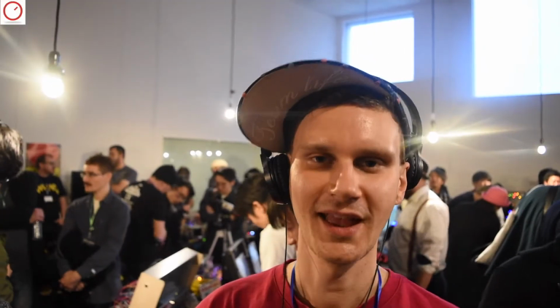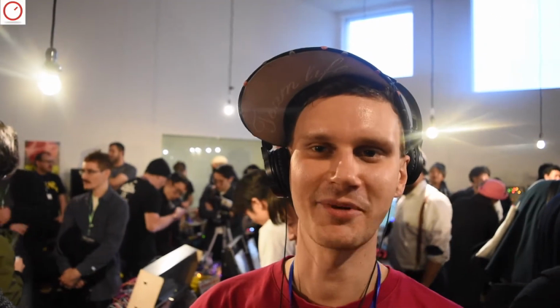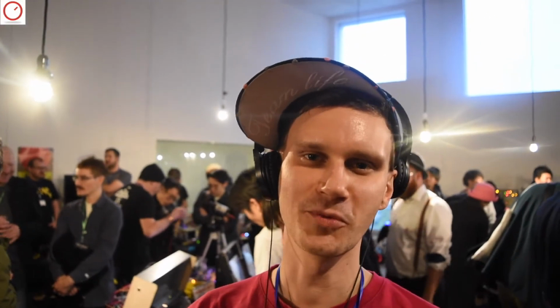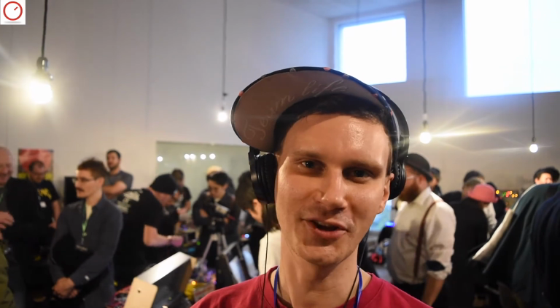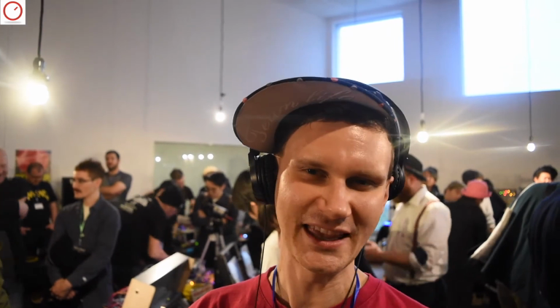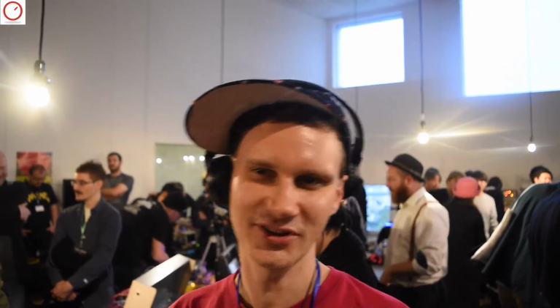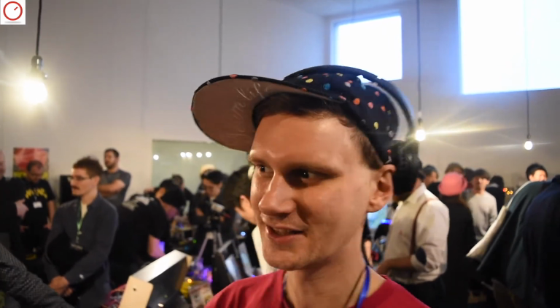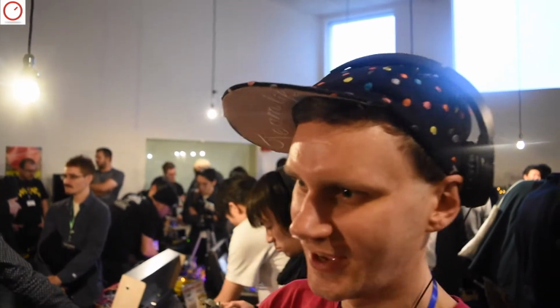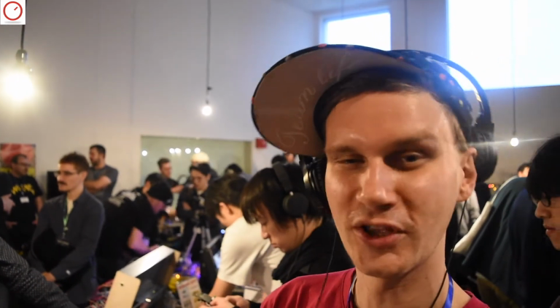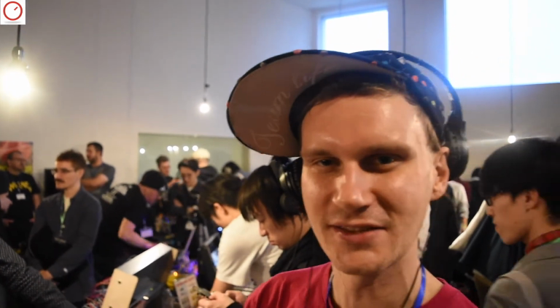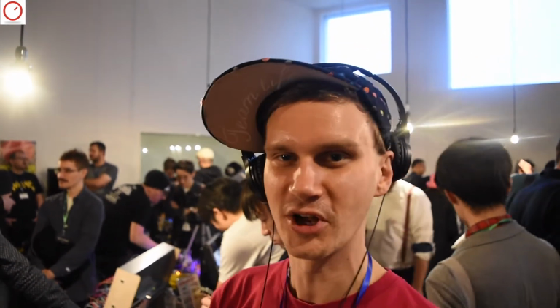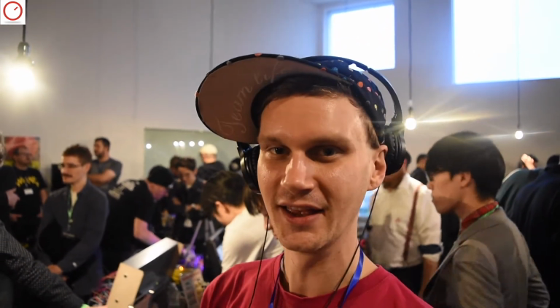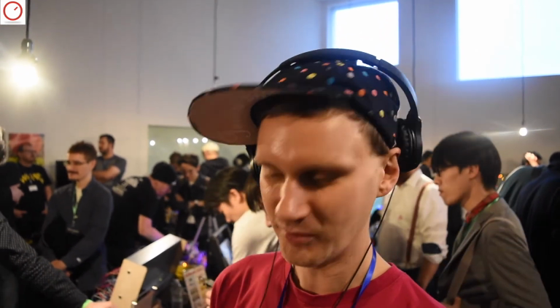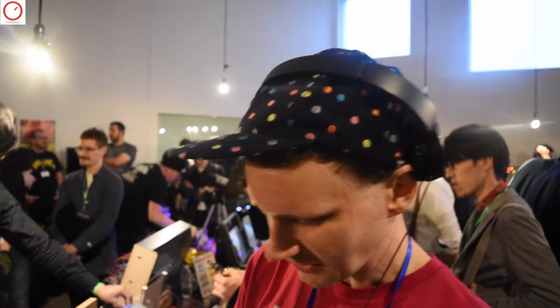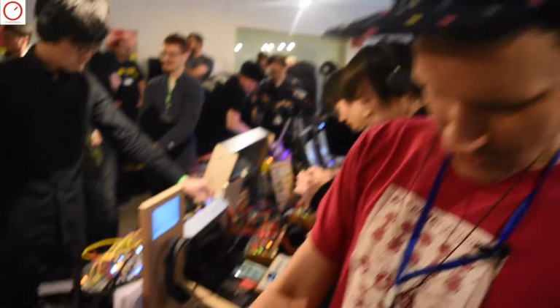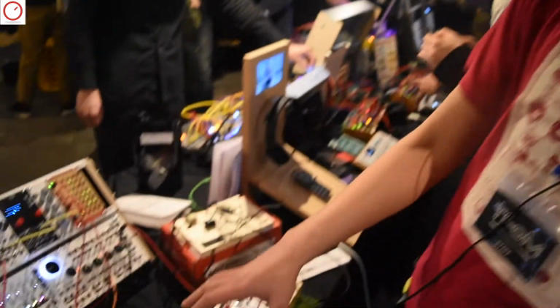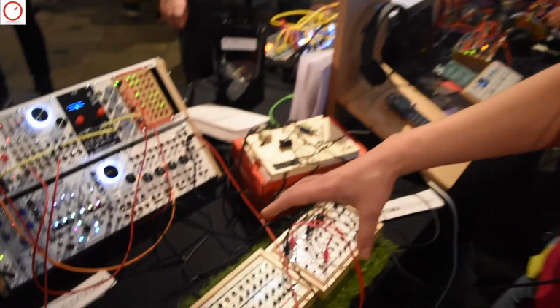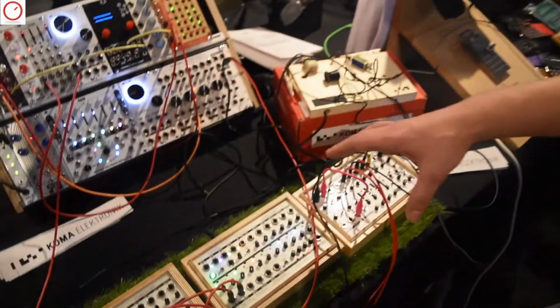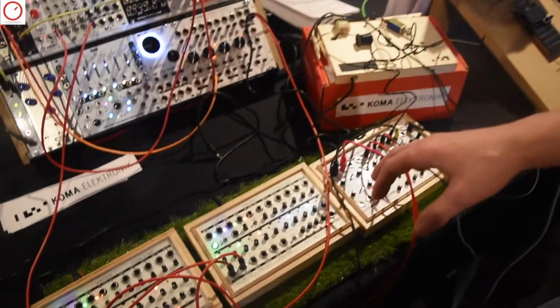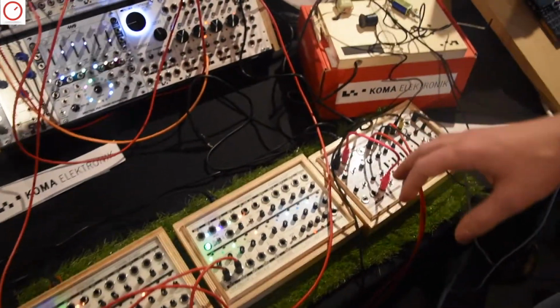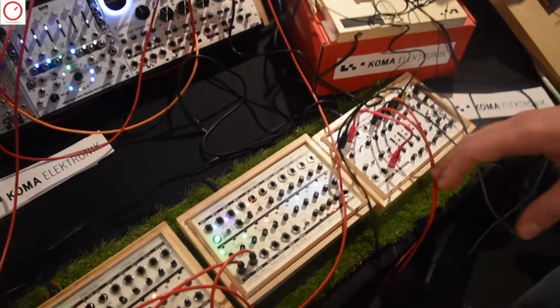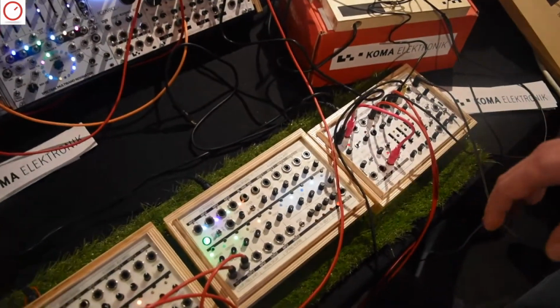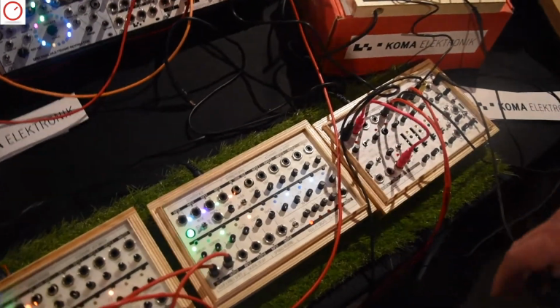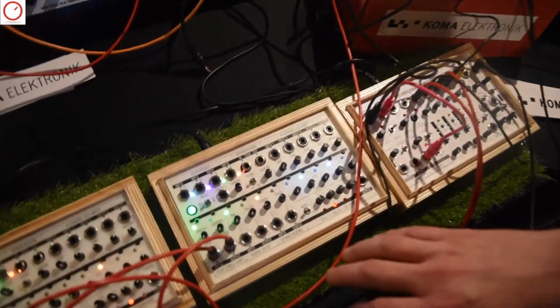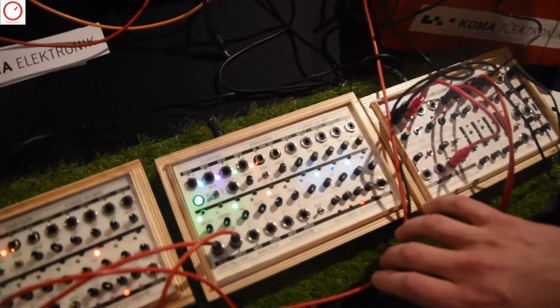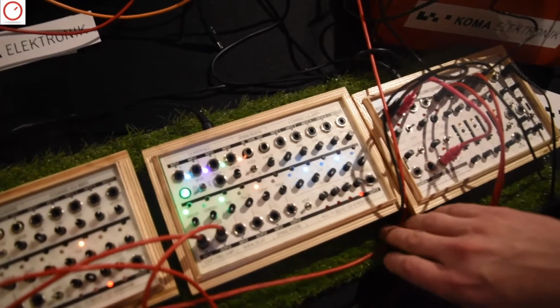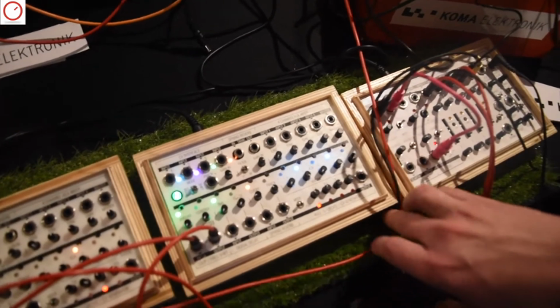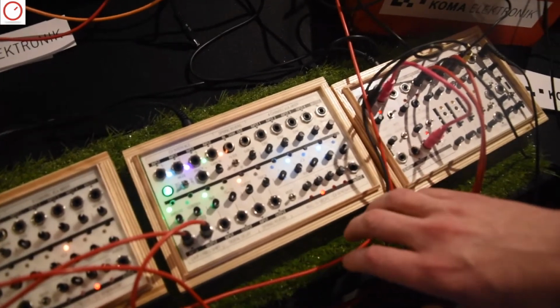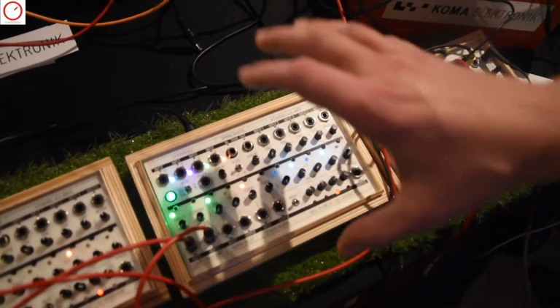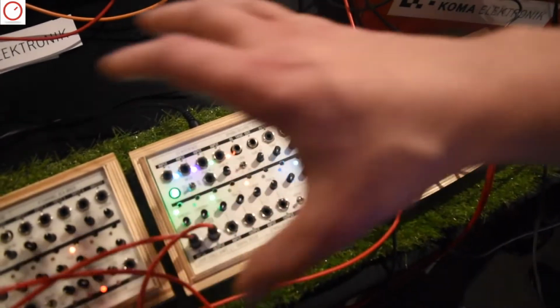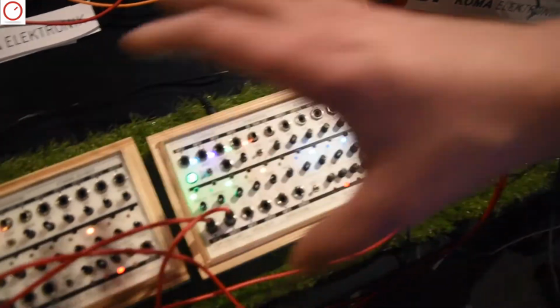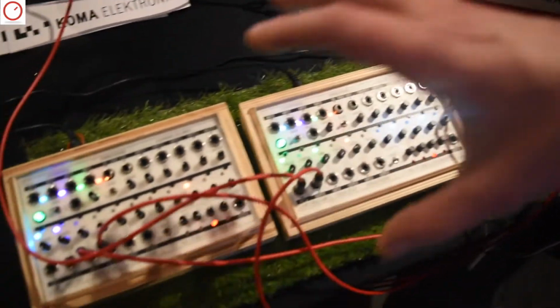Hey, I'm Christian from KomaElectronic, here today at the Tokyo Festival of Modular, and I'm going to introduce to you our newest piece of gear, the Field Kit FX, of which we have two units here.